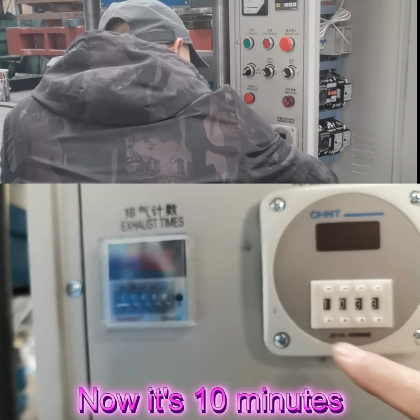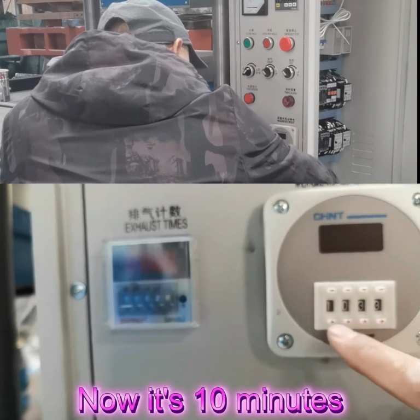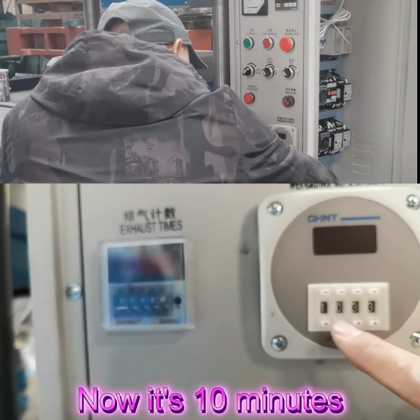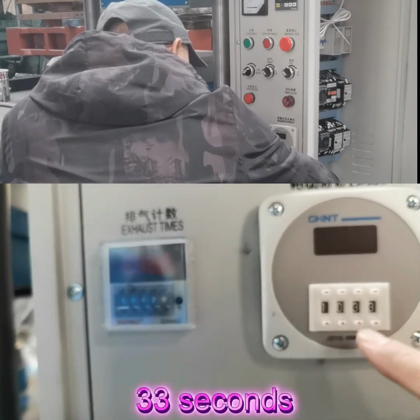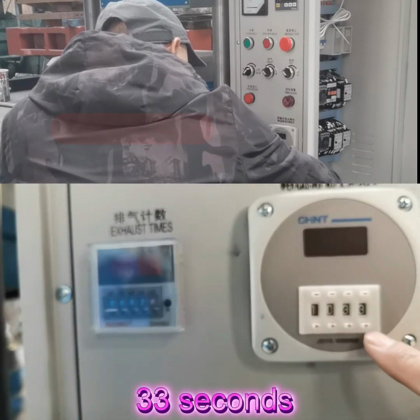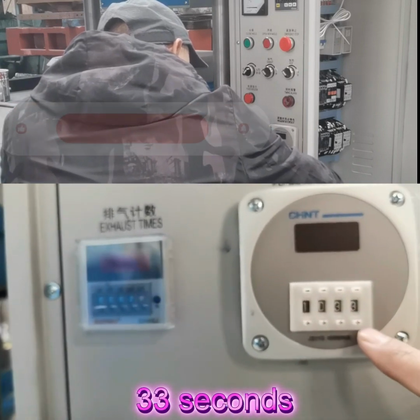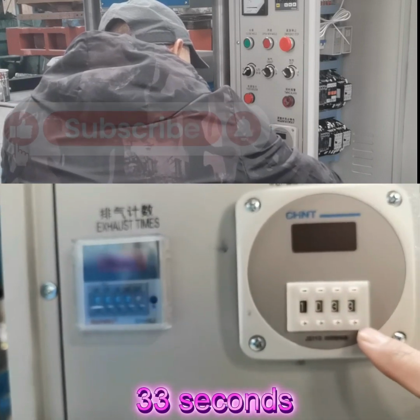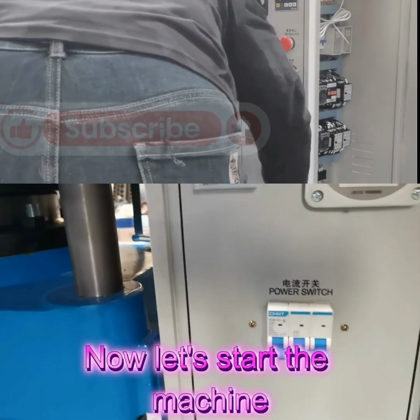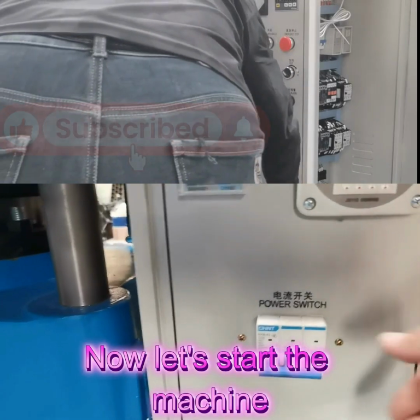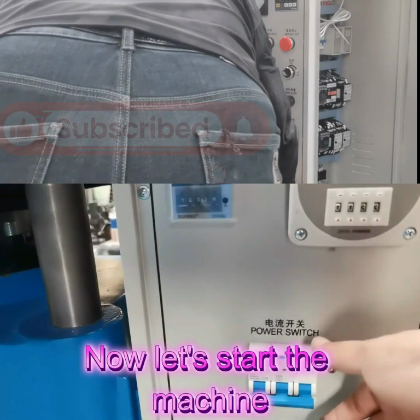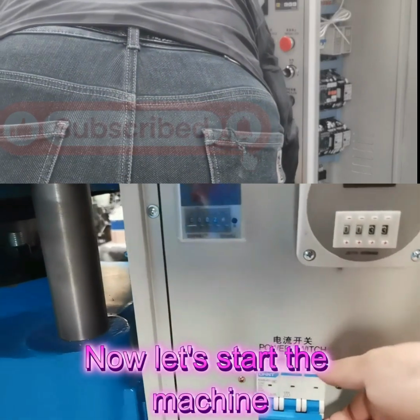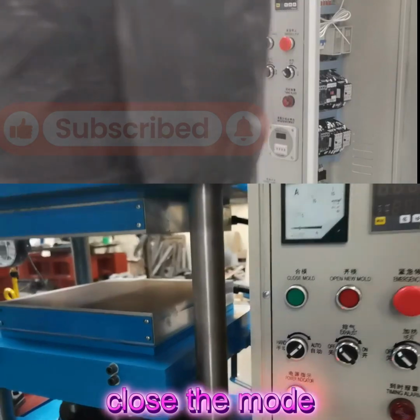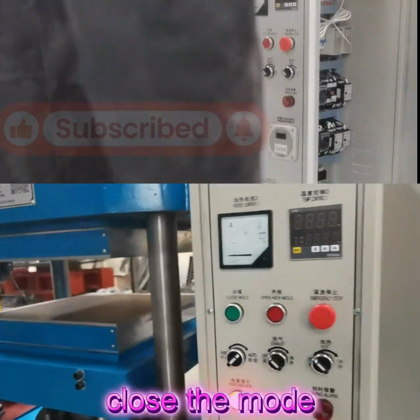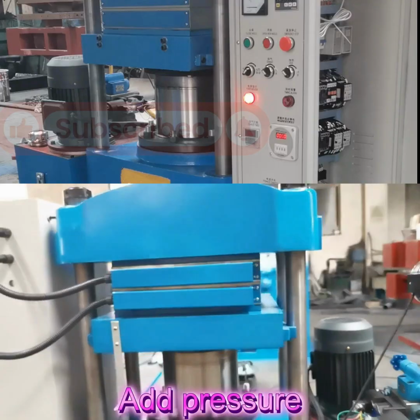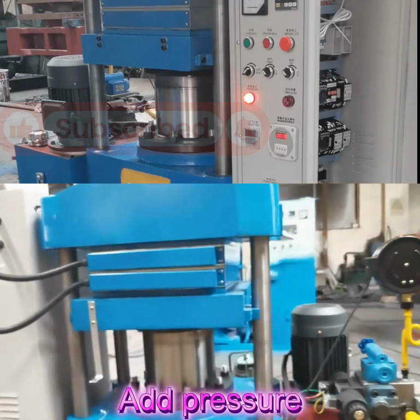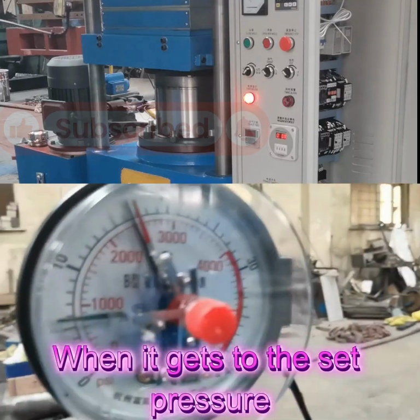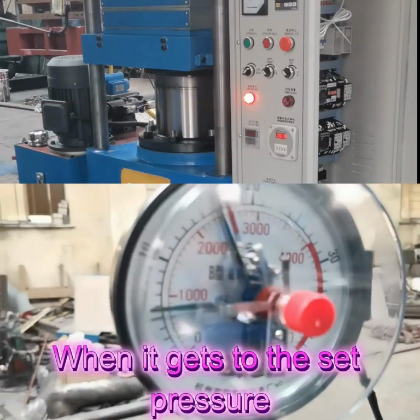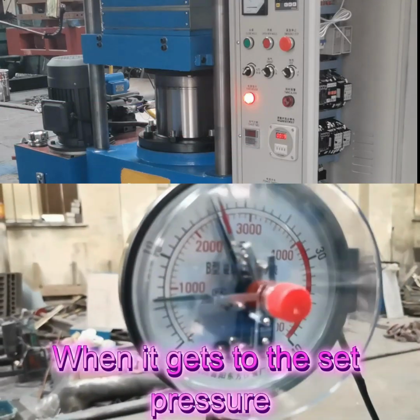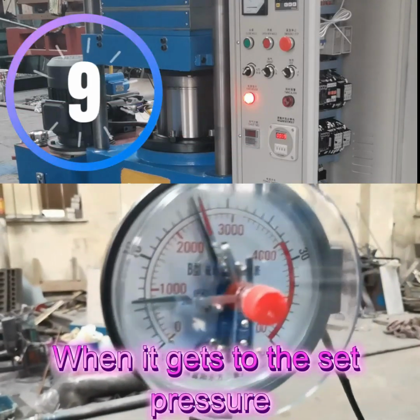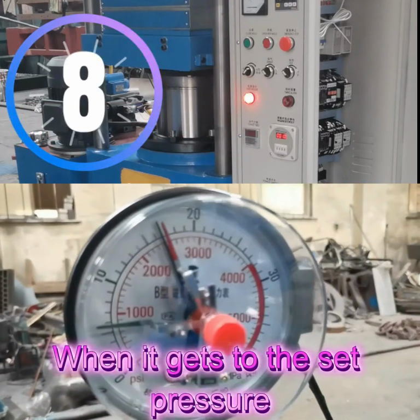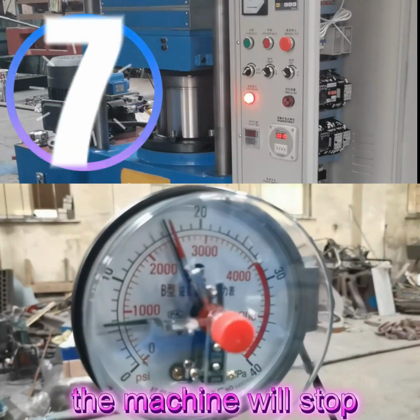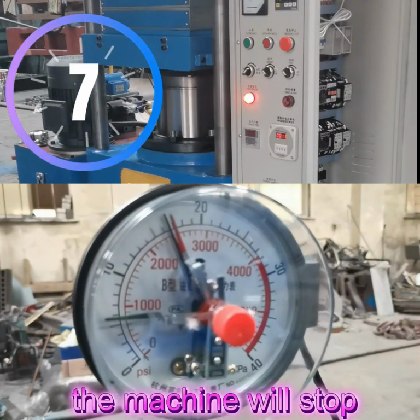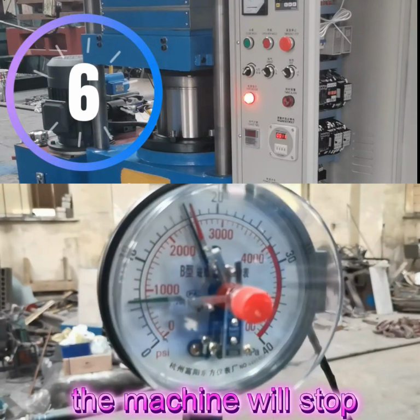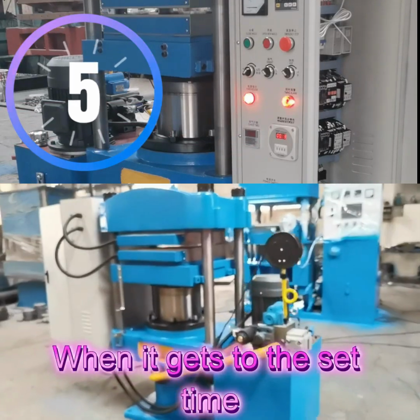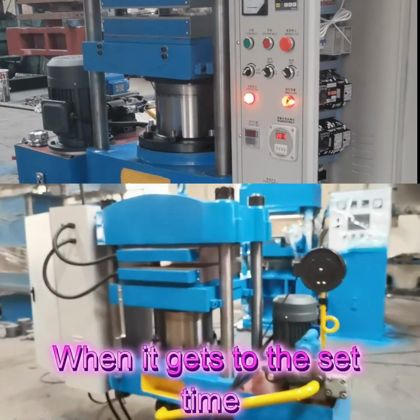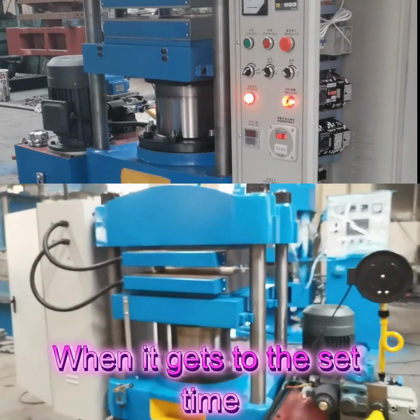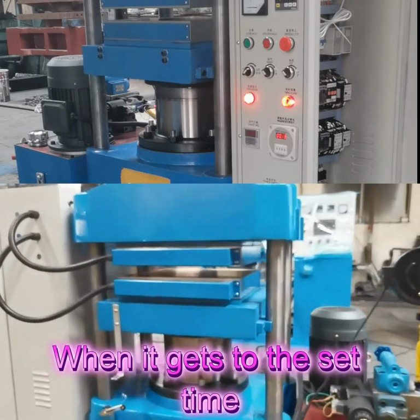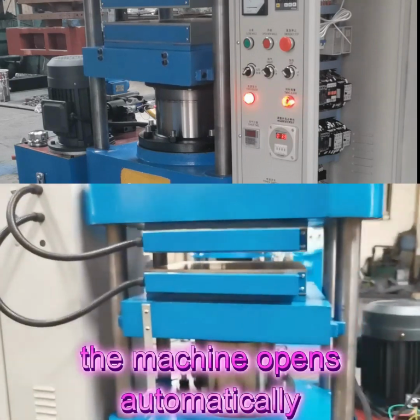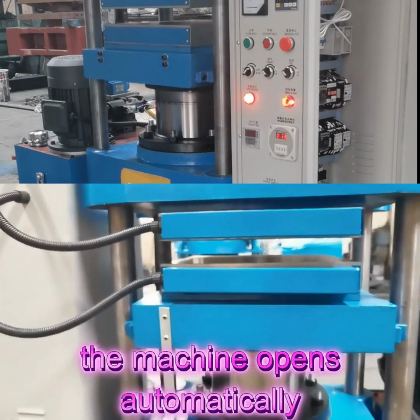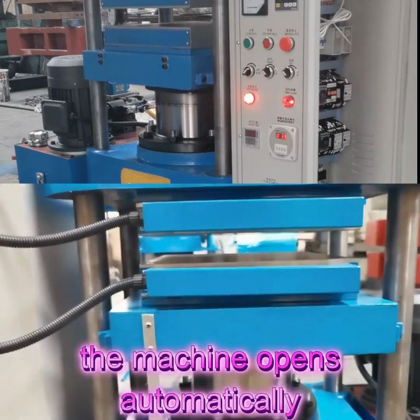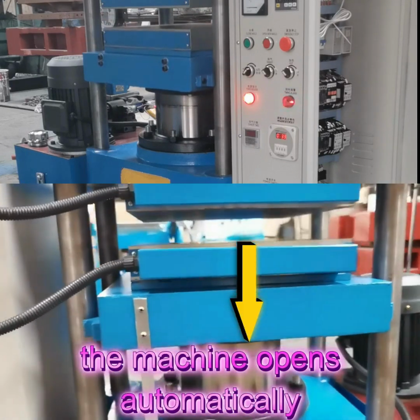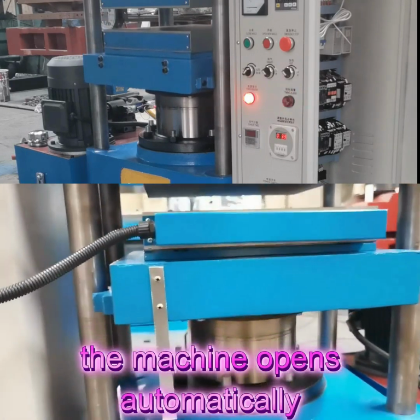Now it's 10 minutes 33 seconds. Now let's start the machine — close the mold, add pressure. When it gets to the set pressure, the machine will stop. When it gets to the set time, the machine will open automatically.